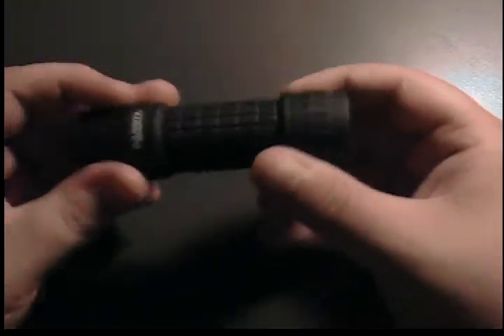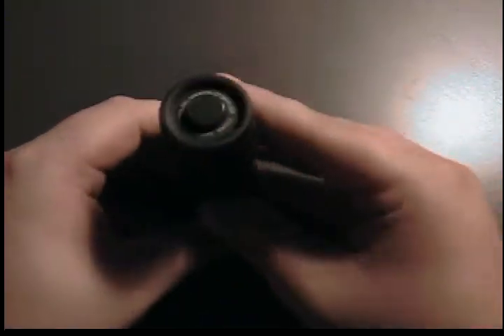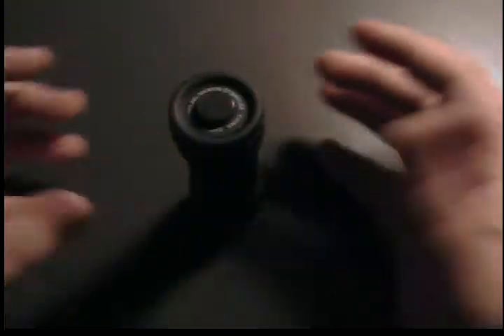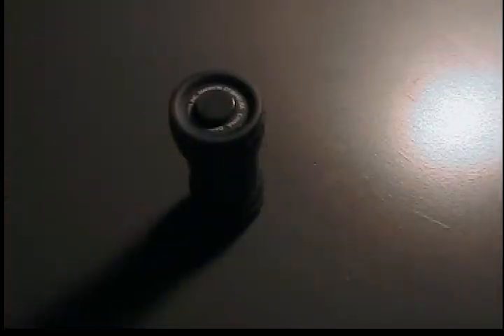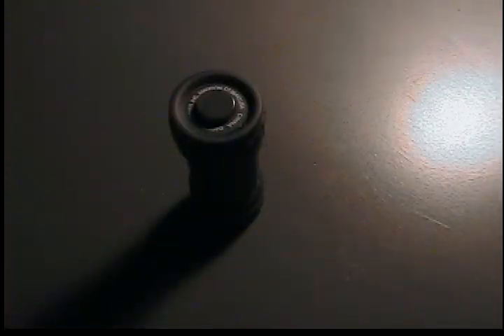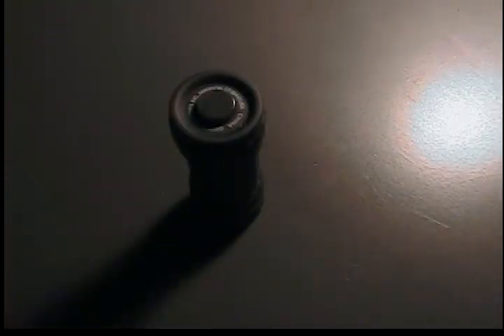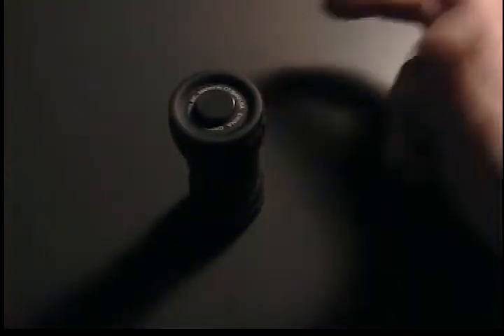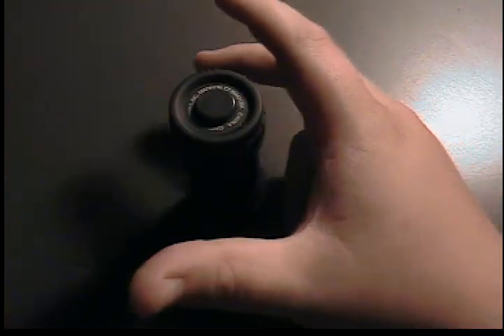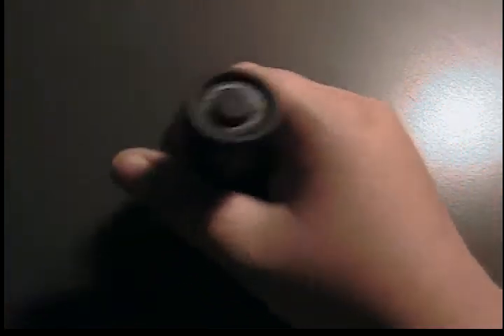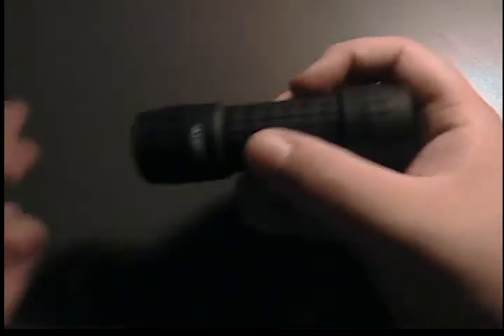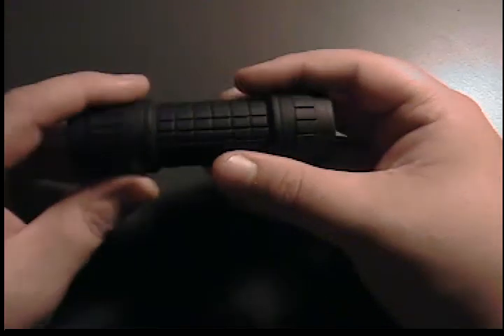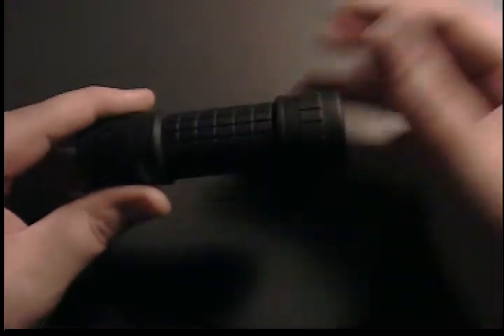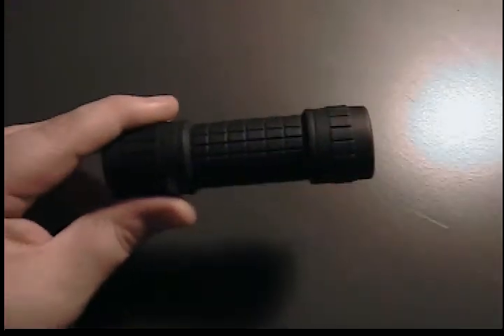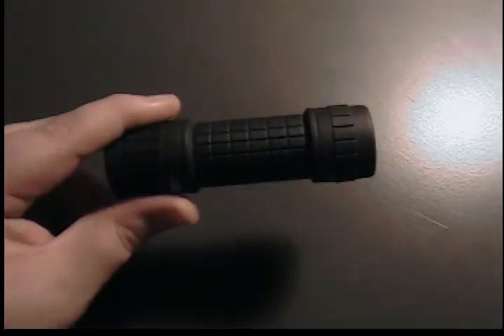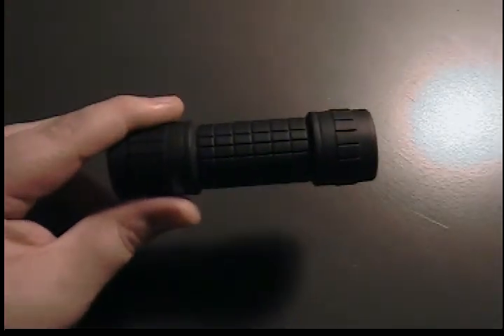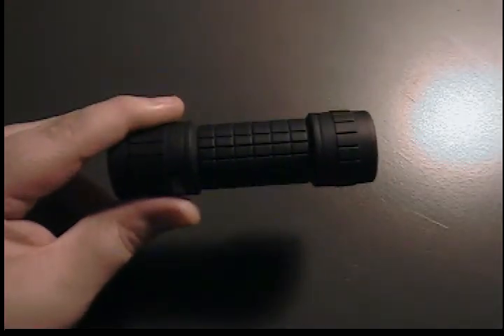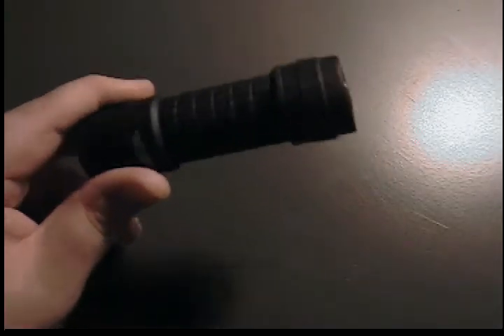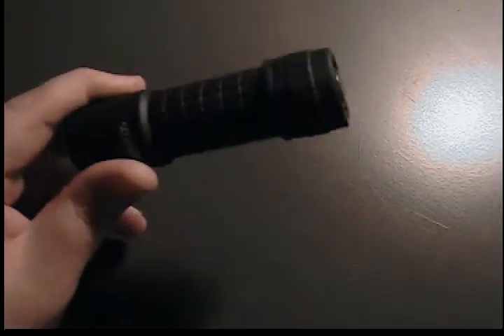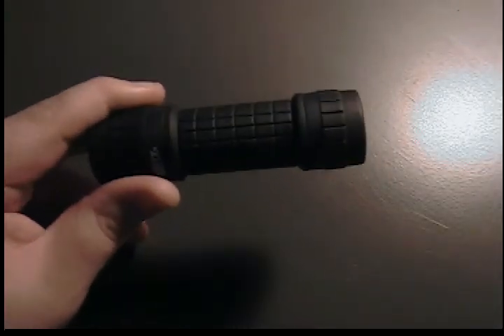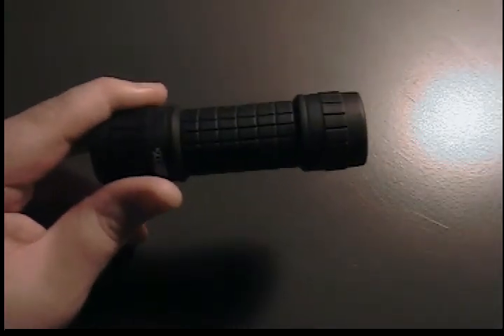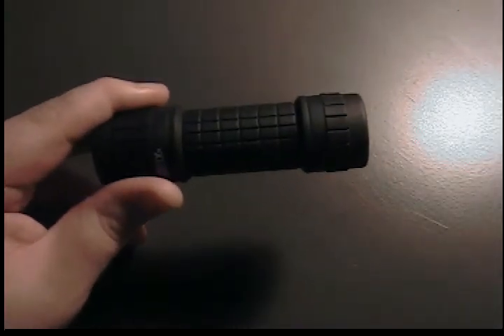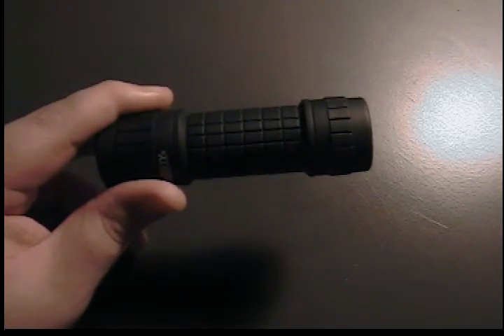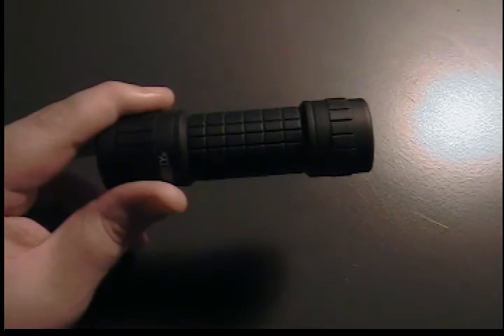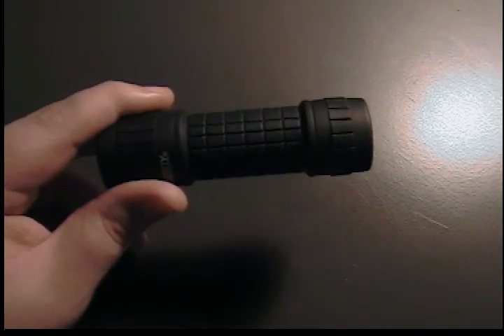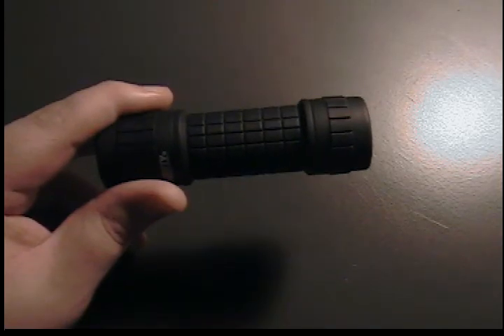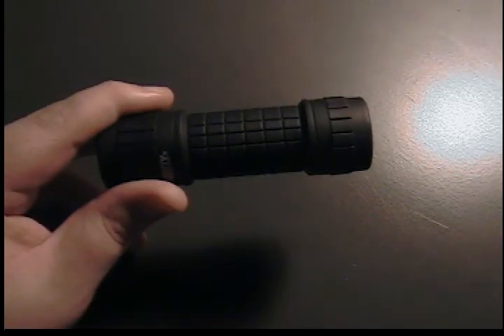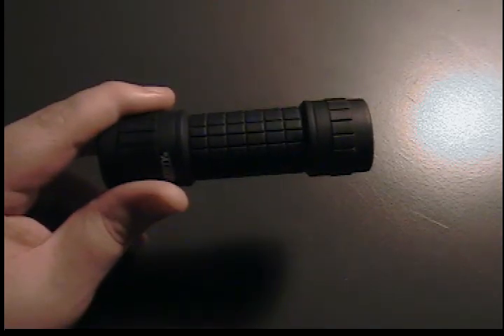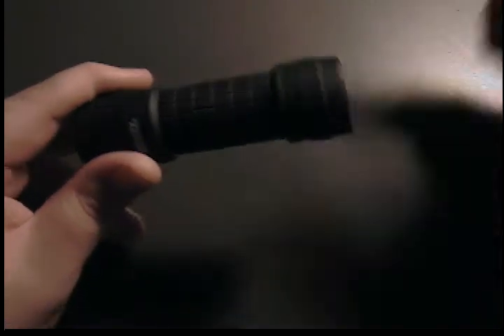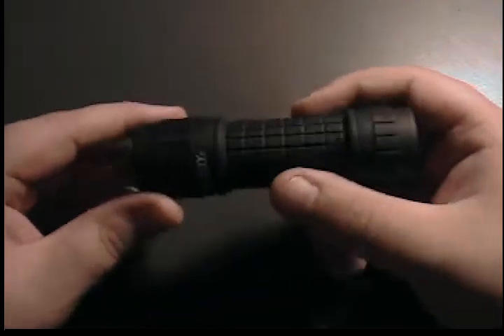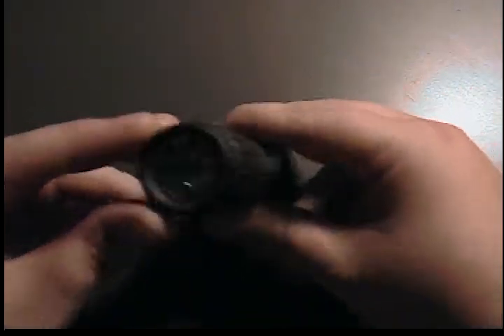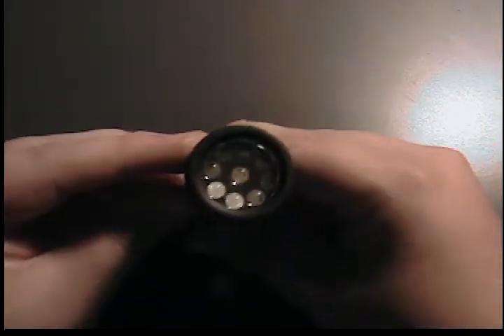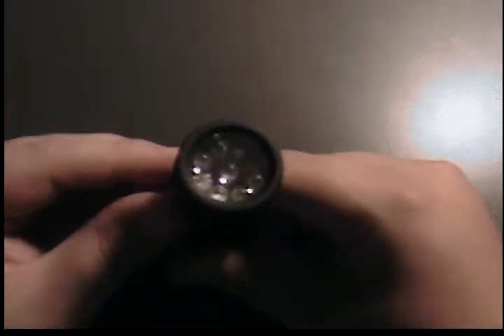This is a great little flashlight. You can get these at Walmart. I paid $6 for this one. According to their website, they're $8. But it's a great little flashlight.